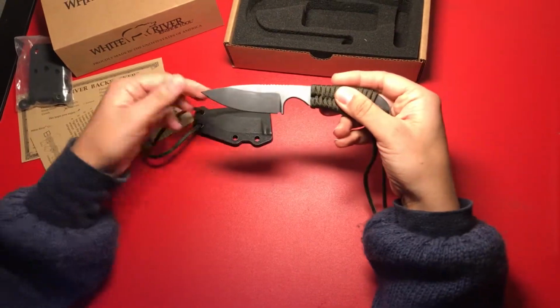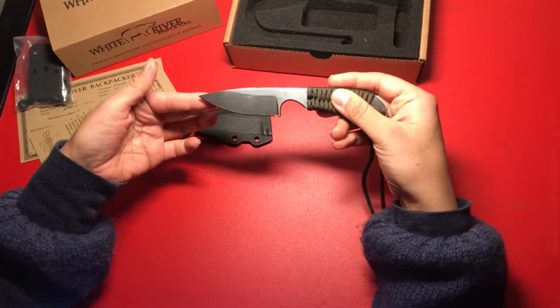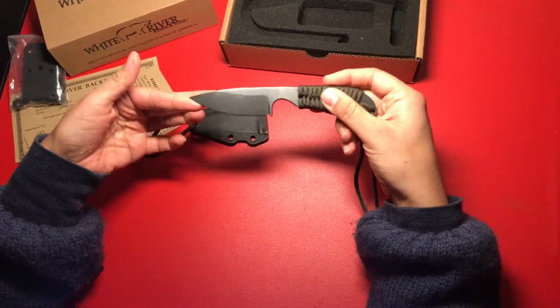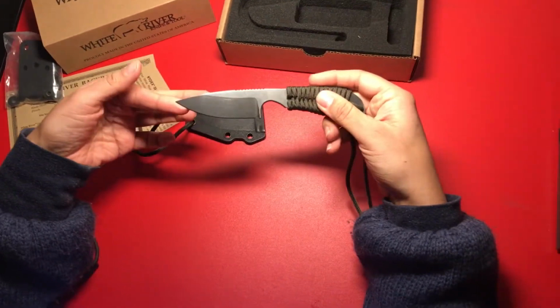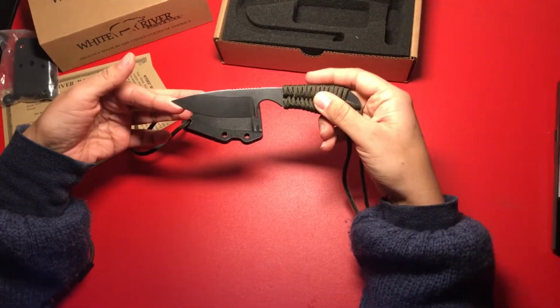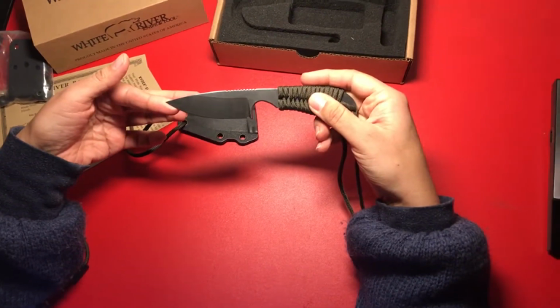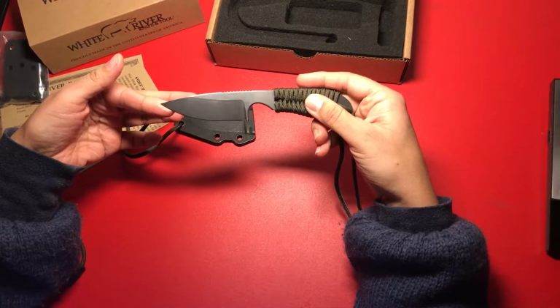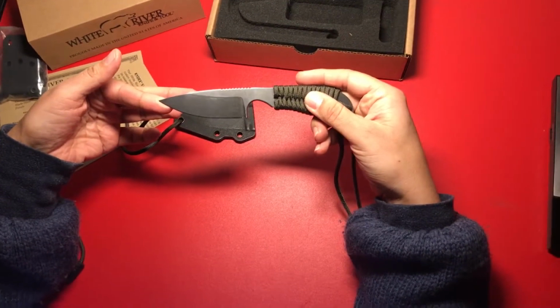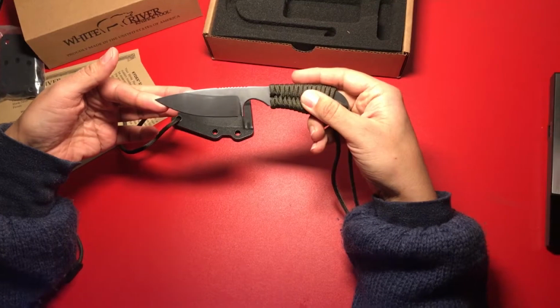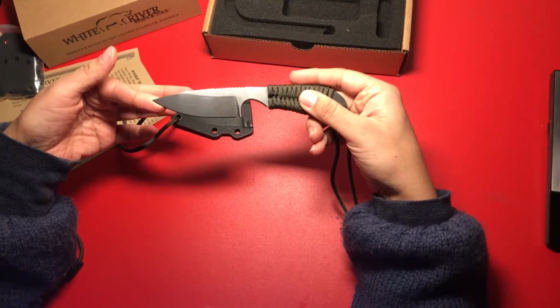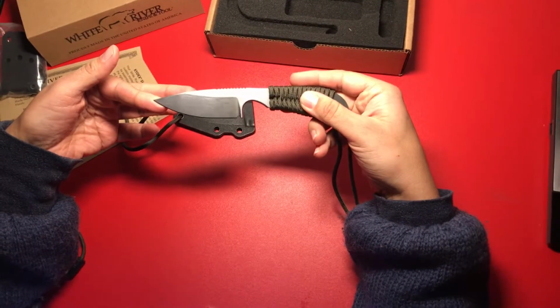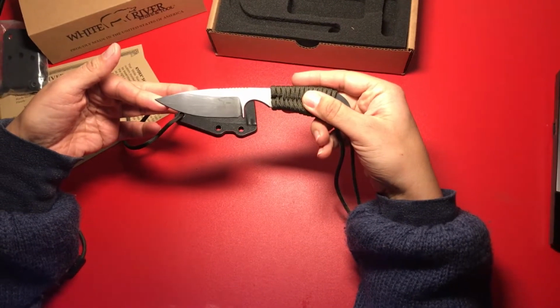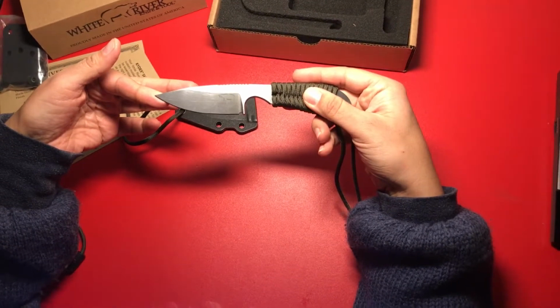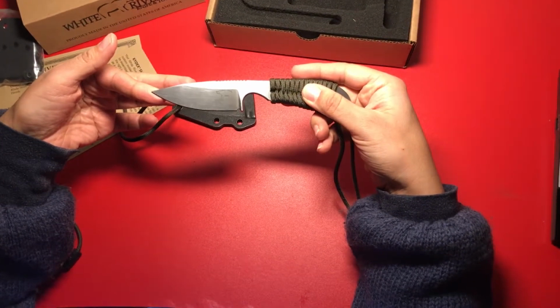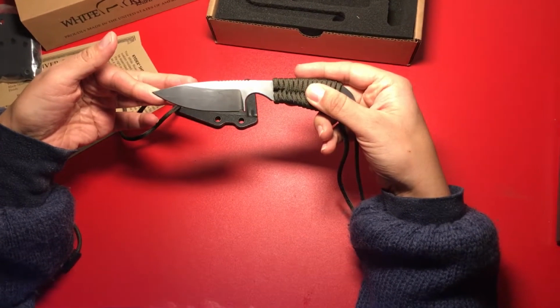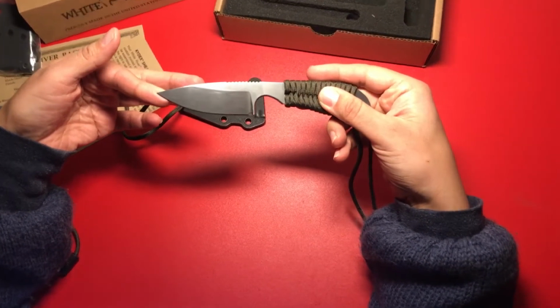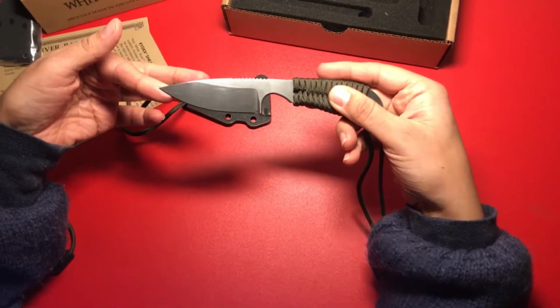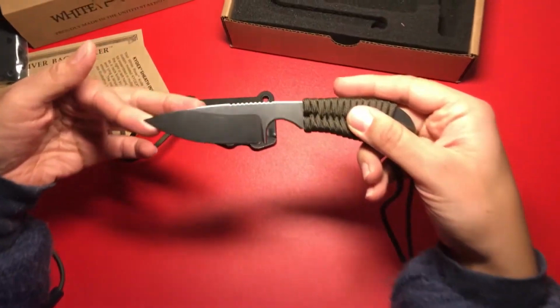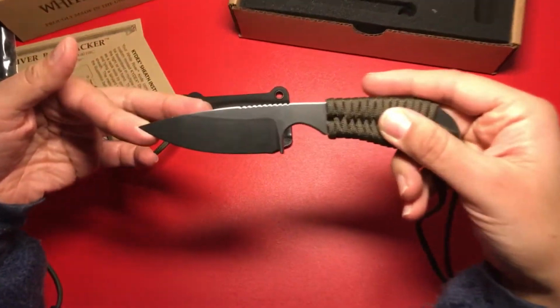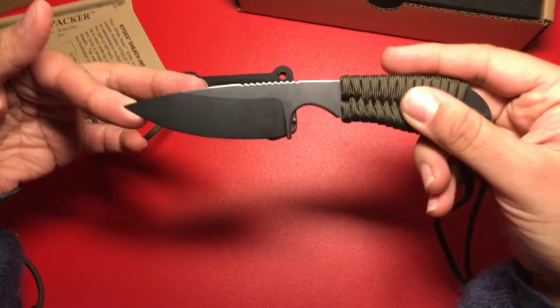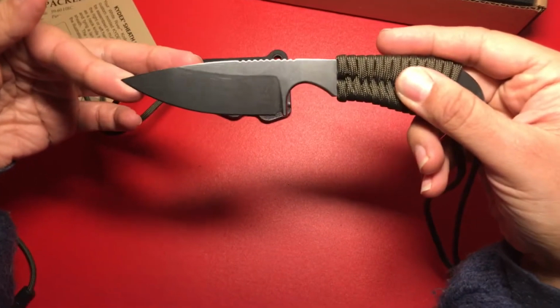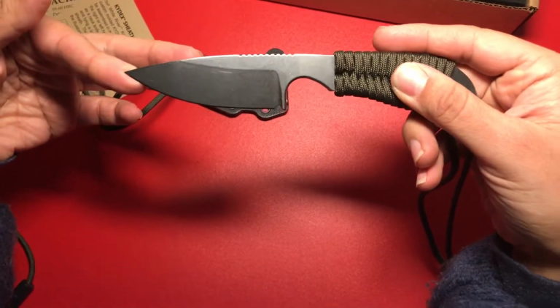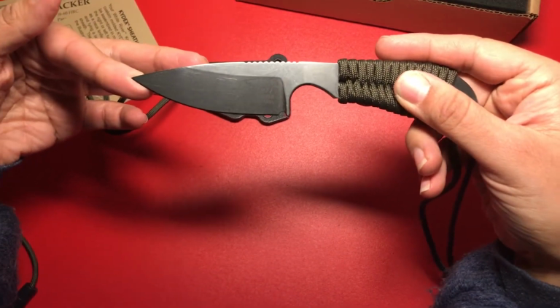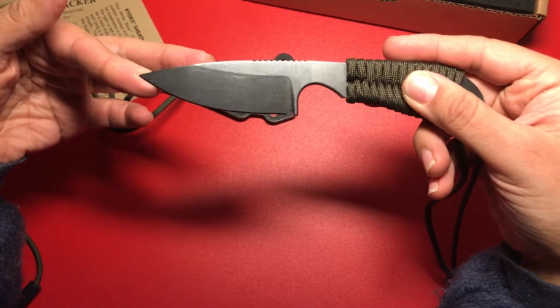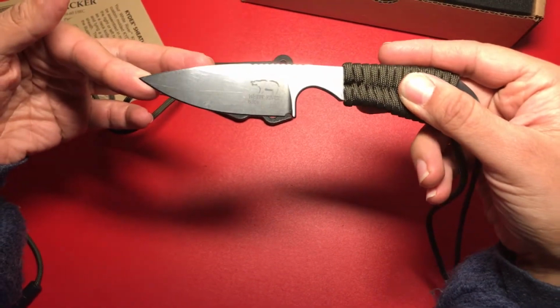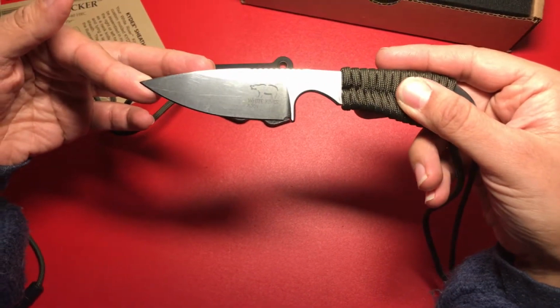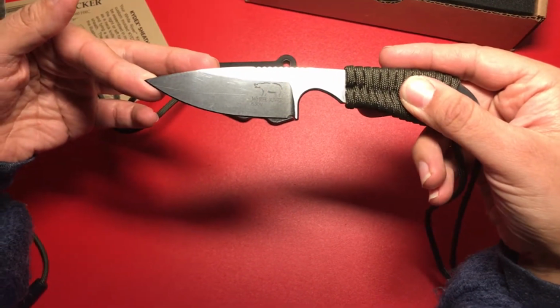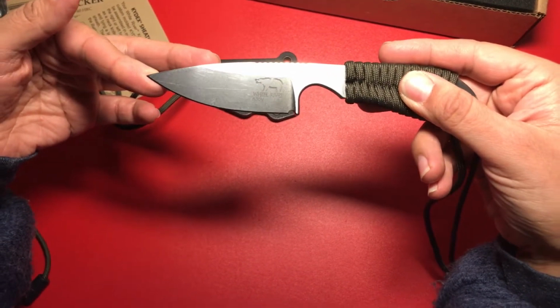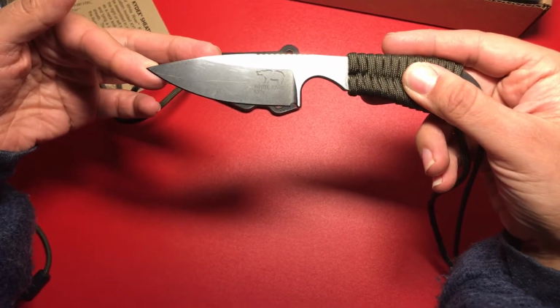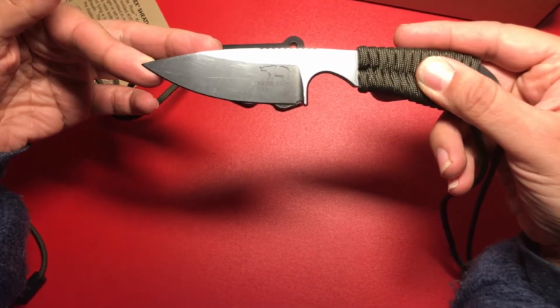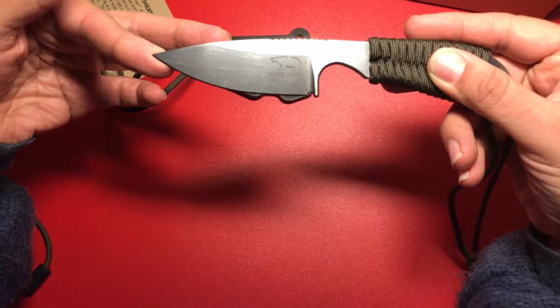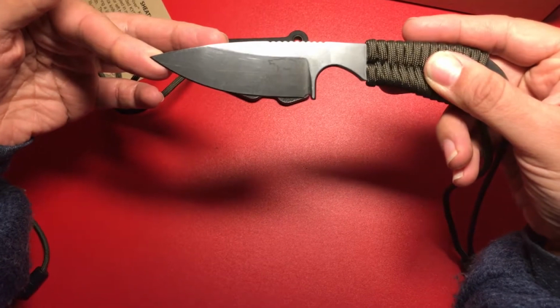Here you have the blade and you can see the White River logo. On there it says what type of steel it is — it's S30V steel.